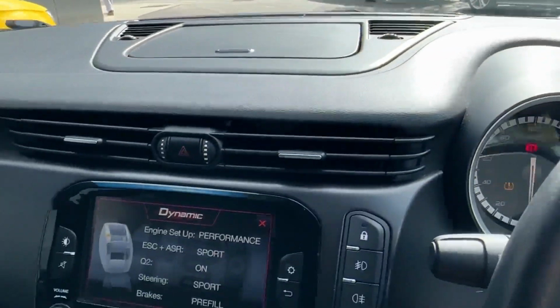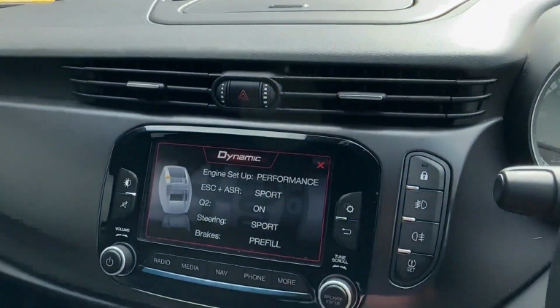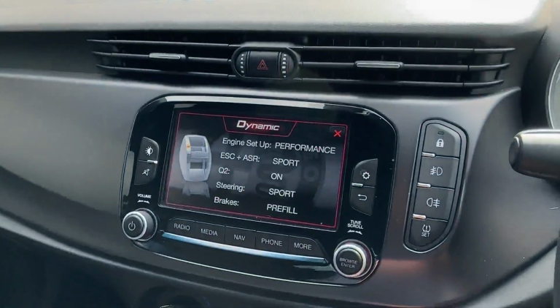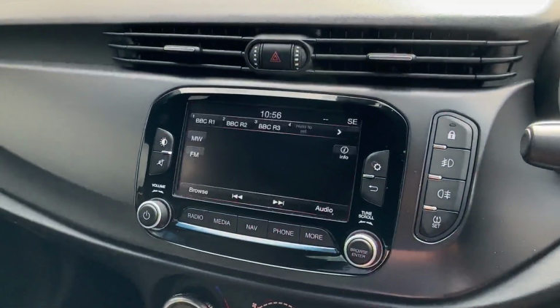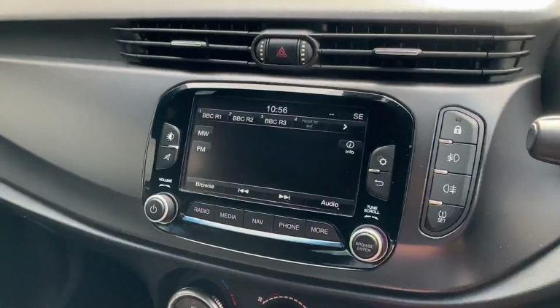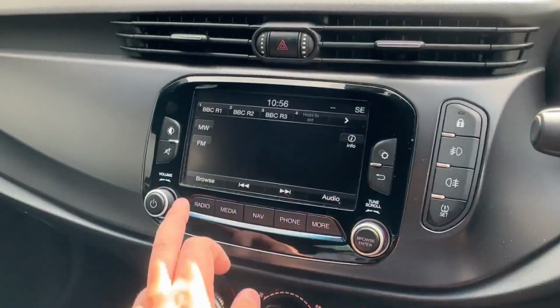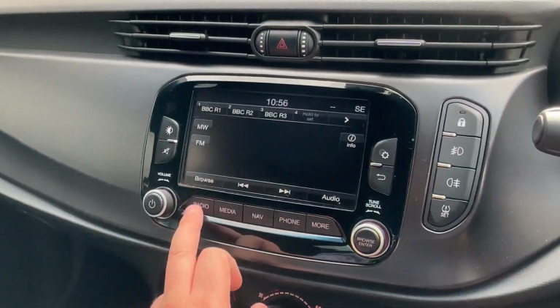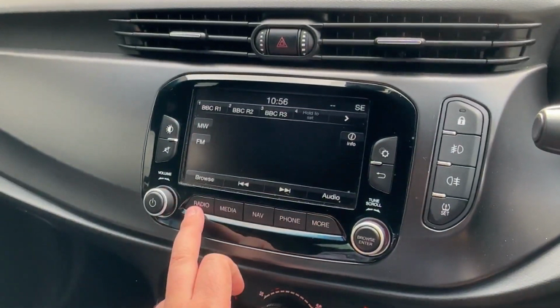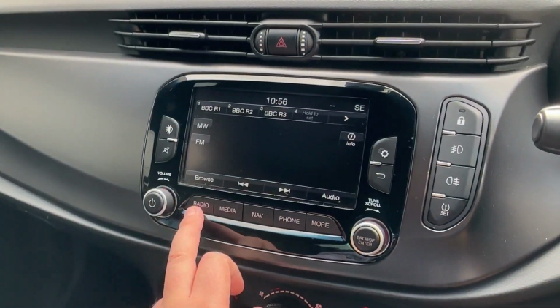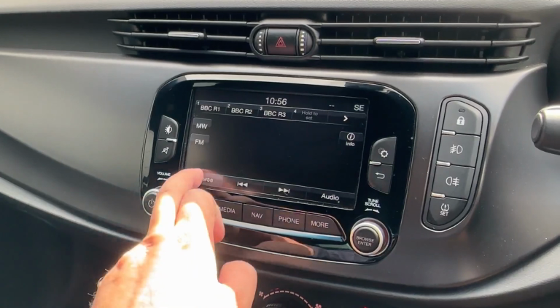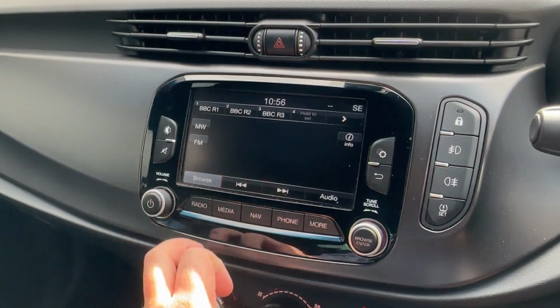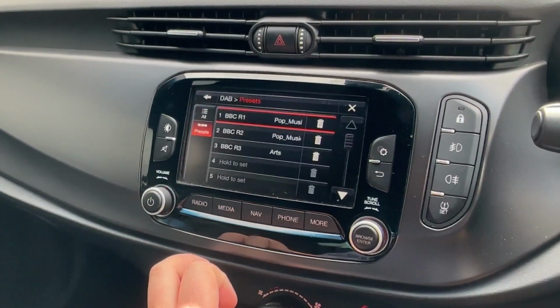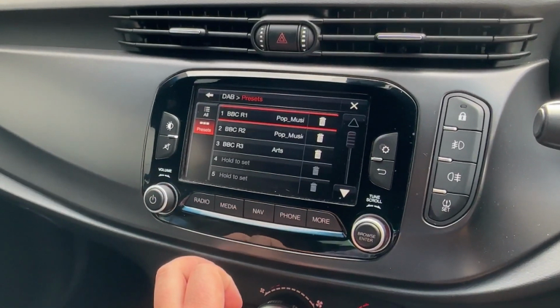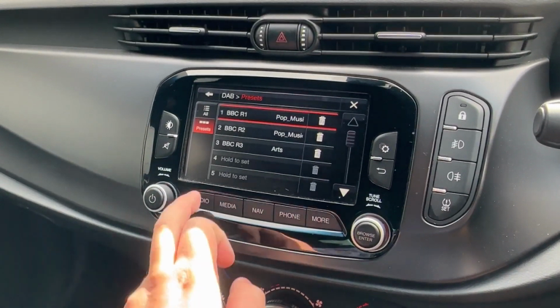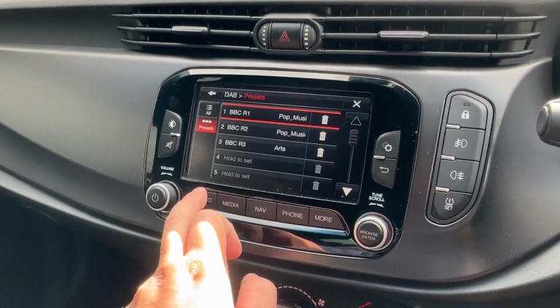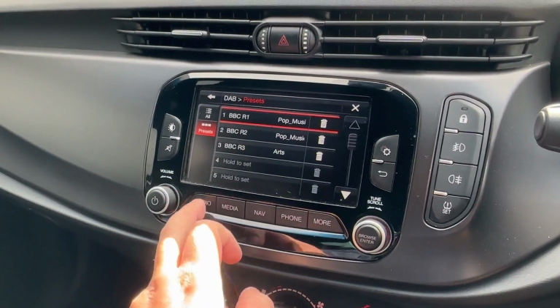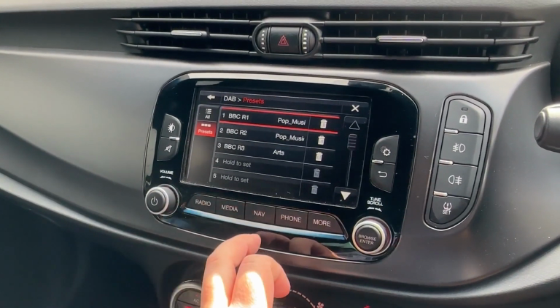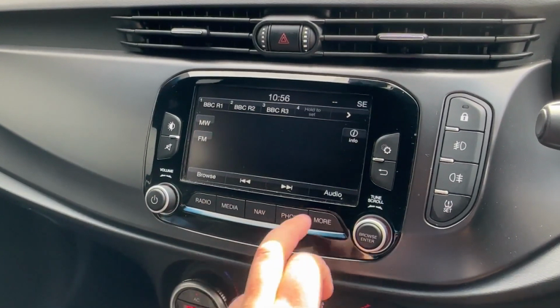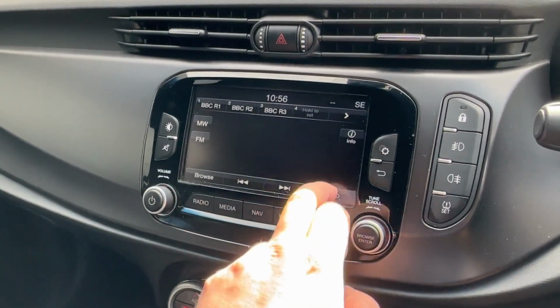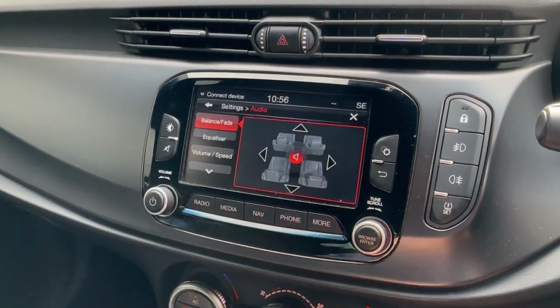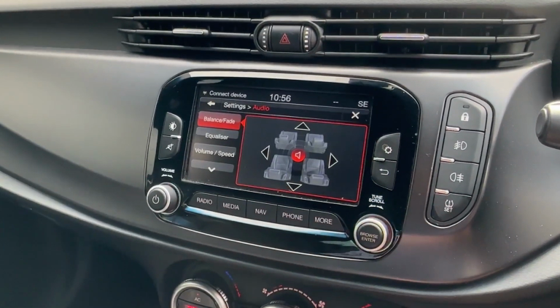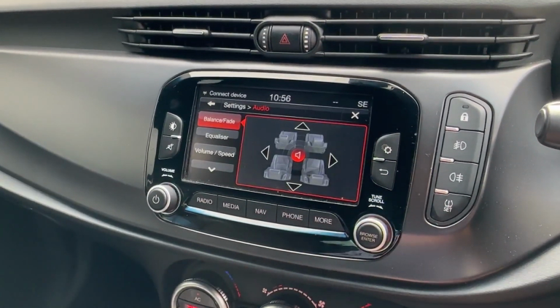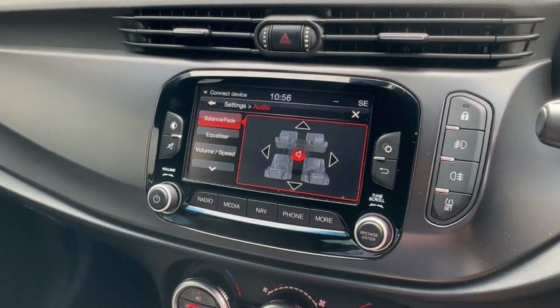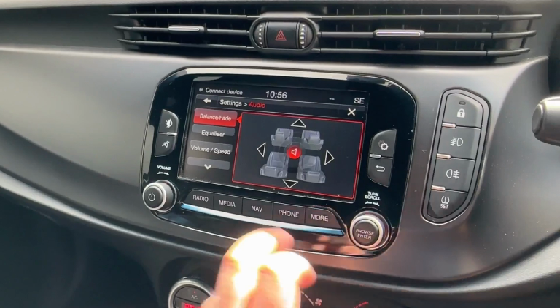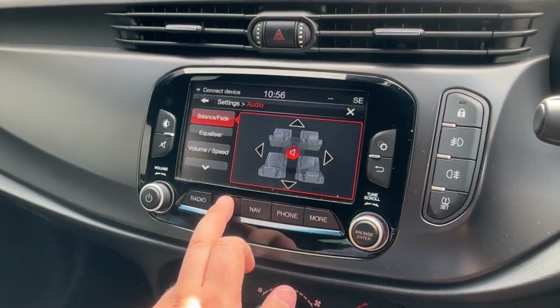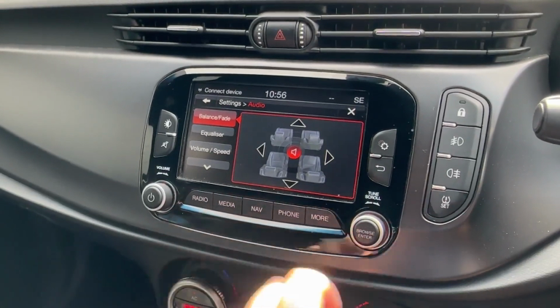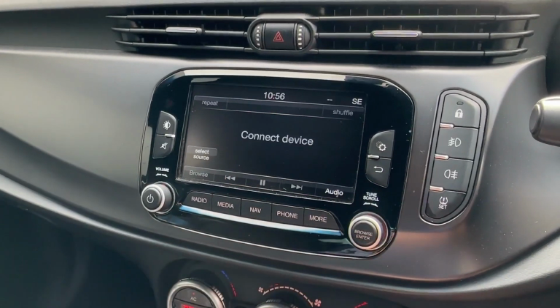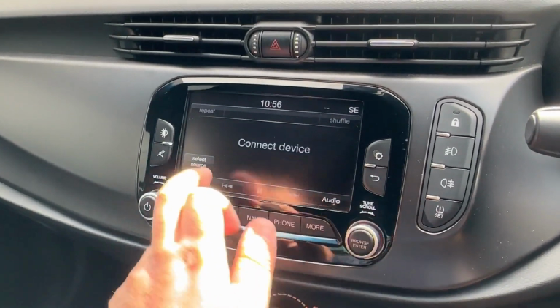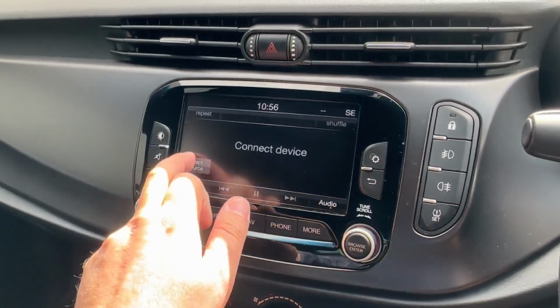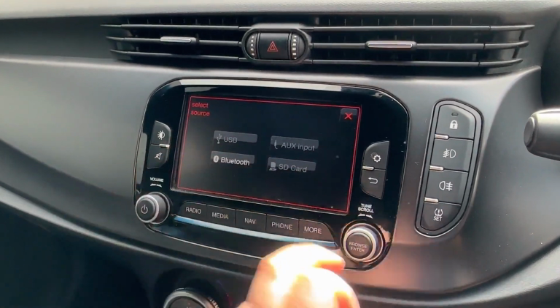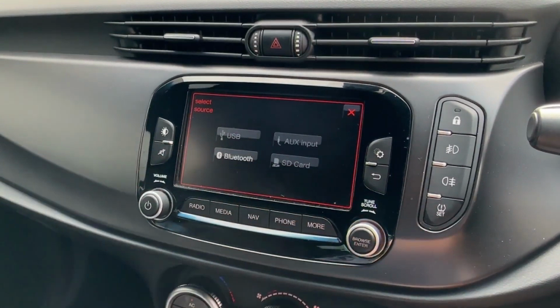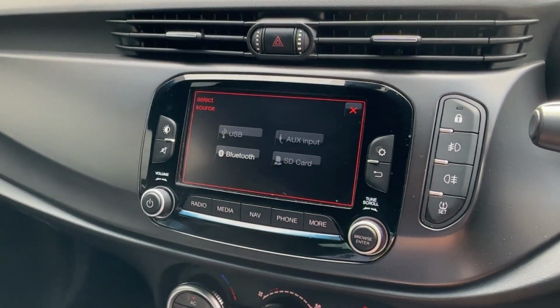In the centre, the infotainment touchscreen features manual shortcuts as well for easy use. For all your radio needs, there is AM, FM, and DAB digital radio, with an adjustable speaker sound system for the music fans amongst you.